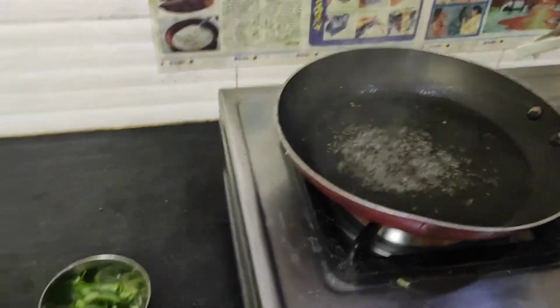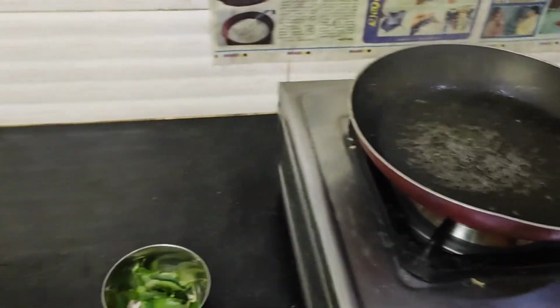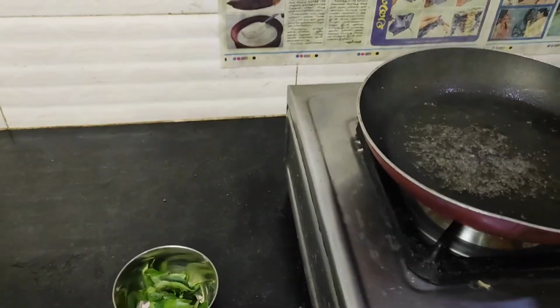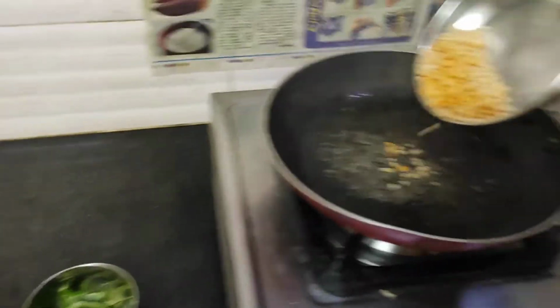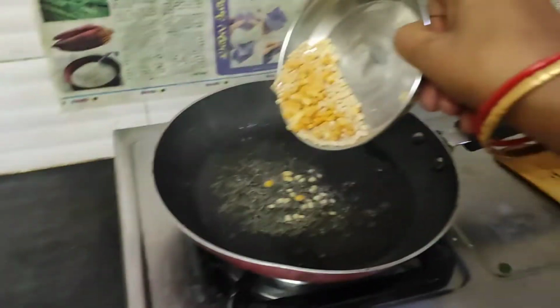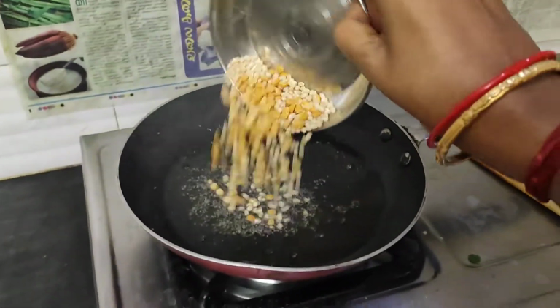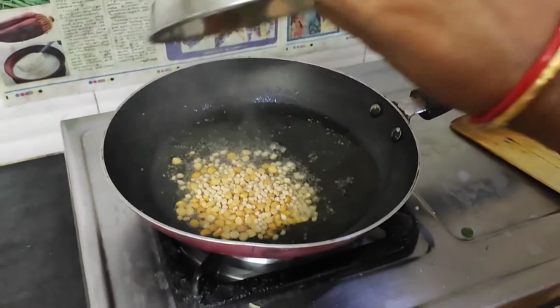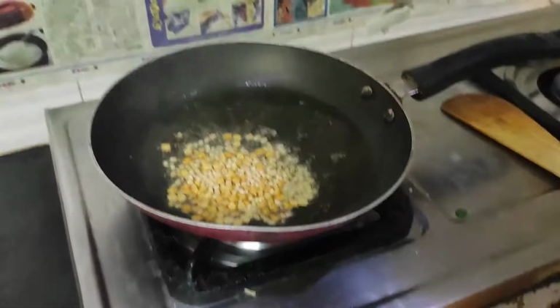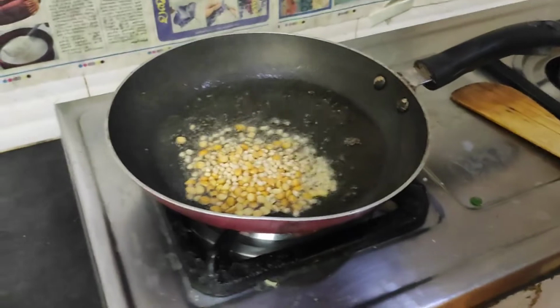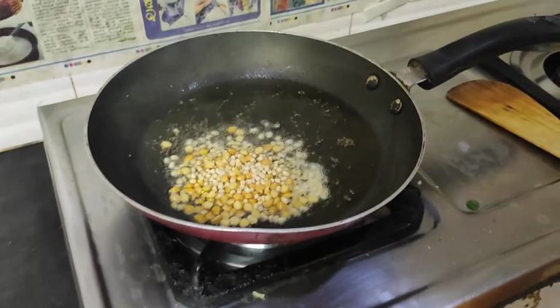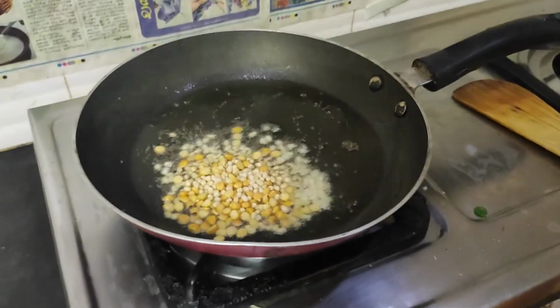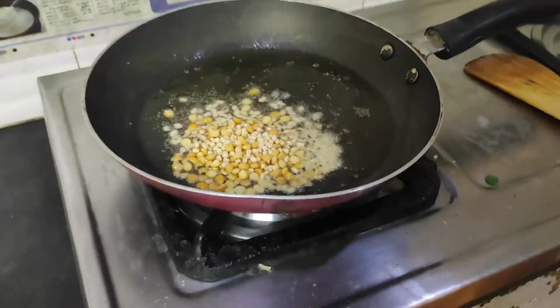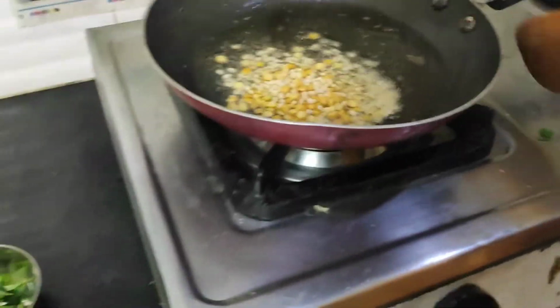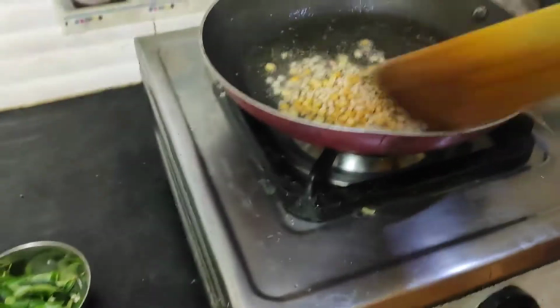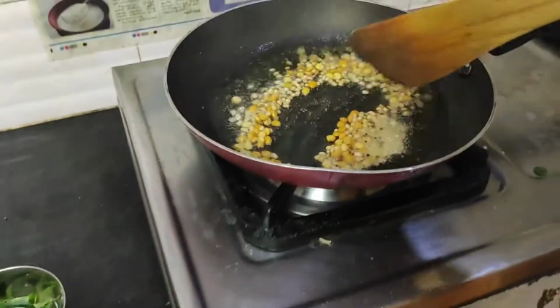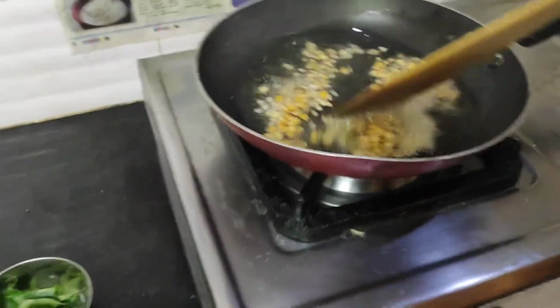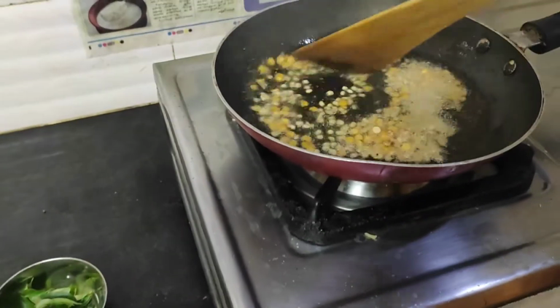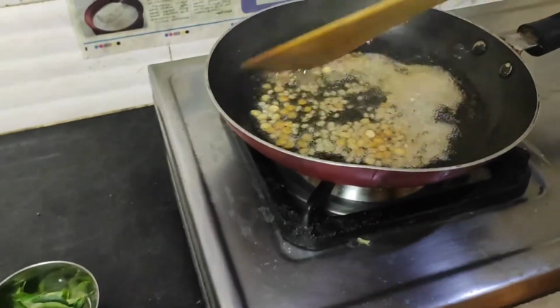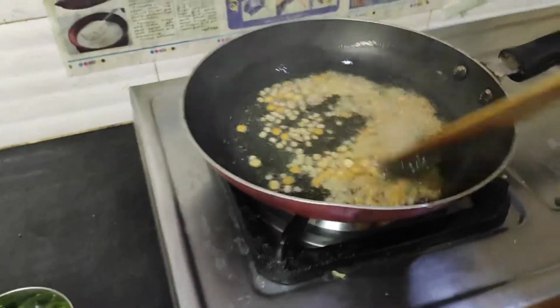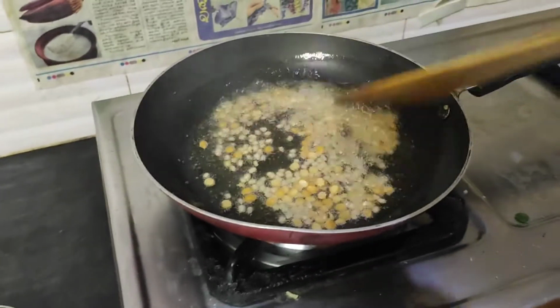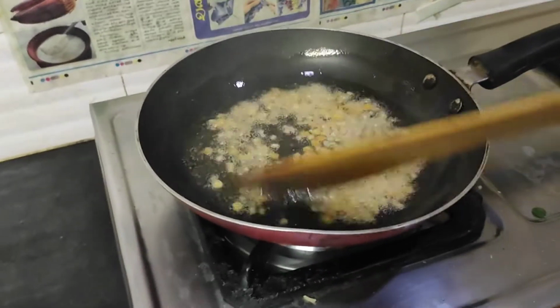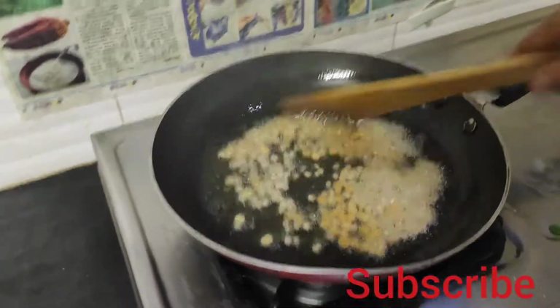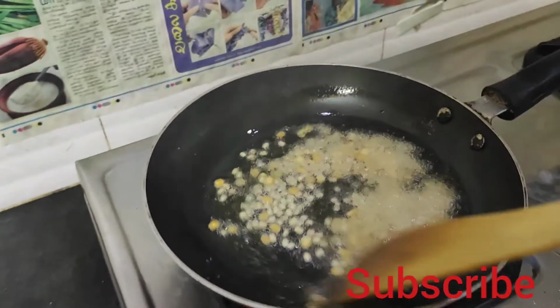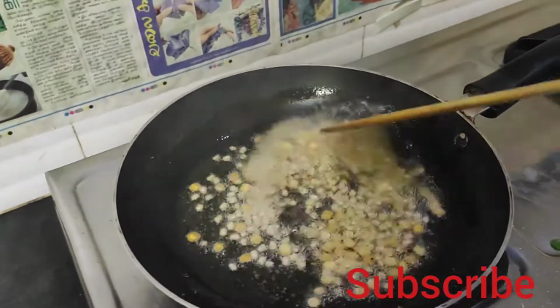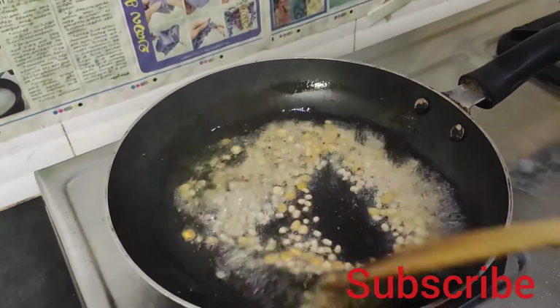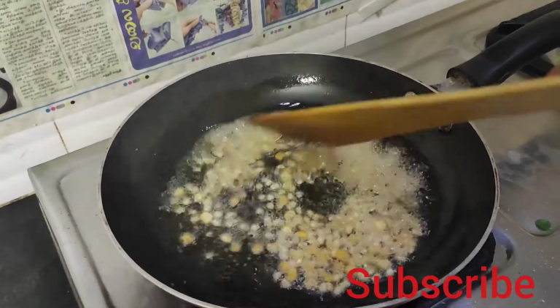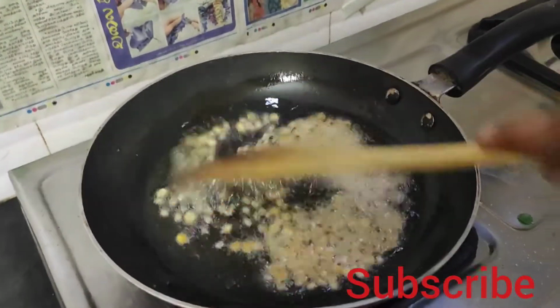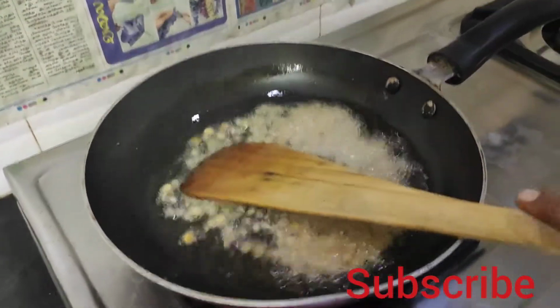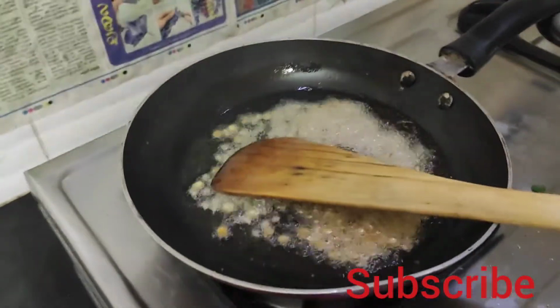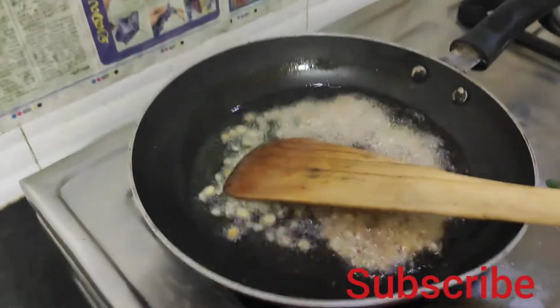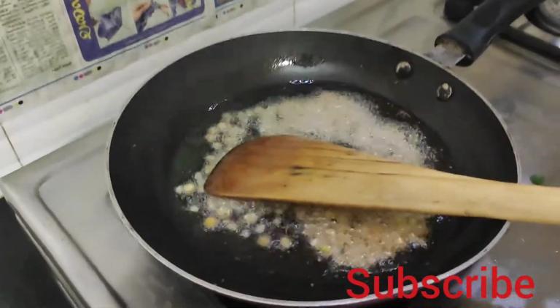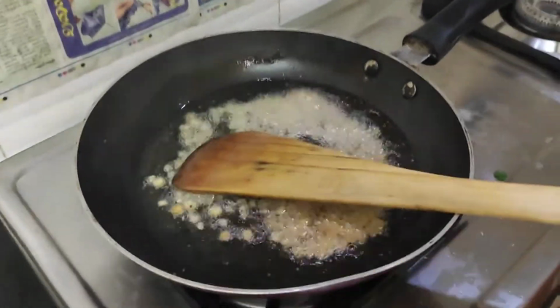If you are making a mess, you can put it in a bowl. Now let's throw it in a bowl and heat the bowl.